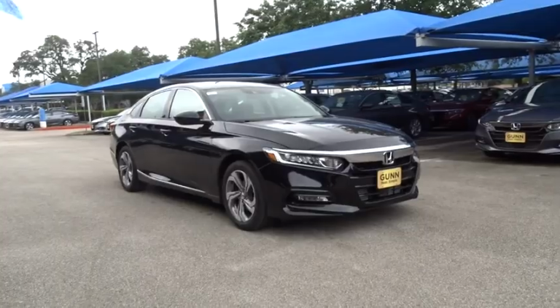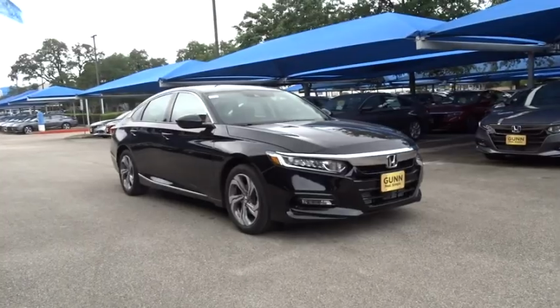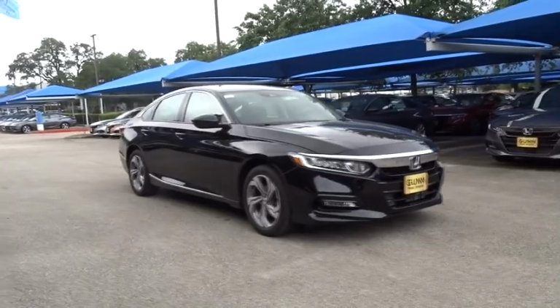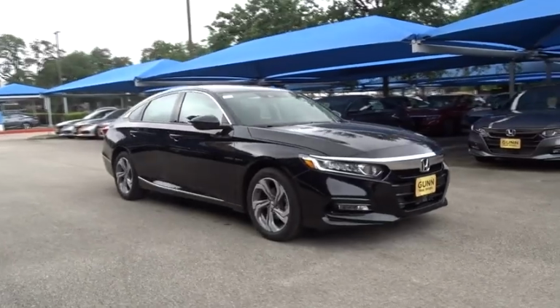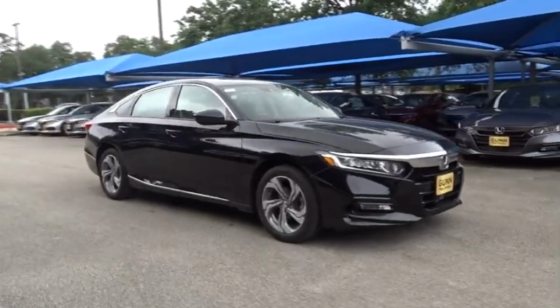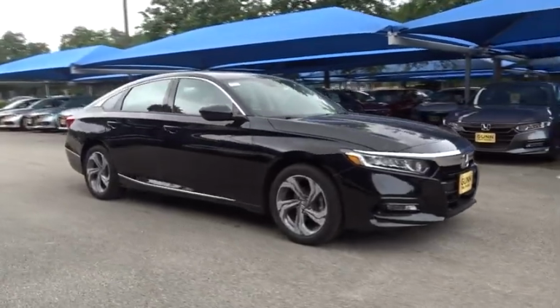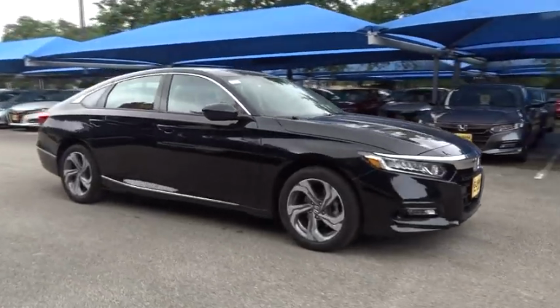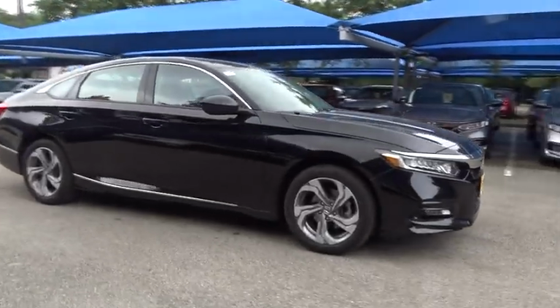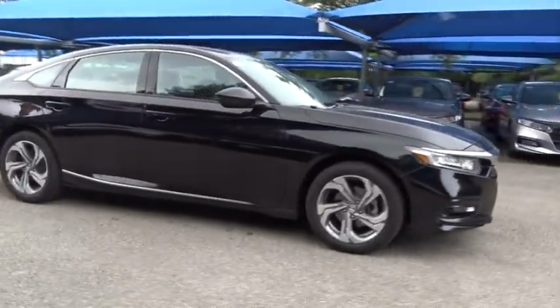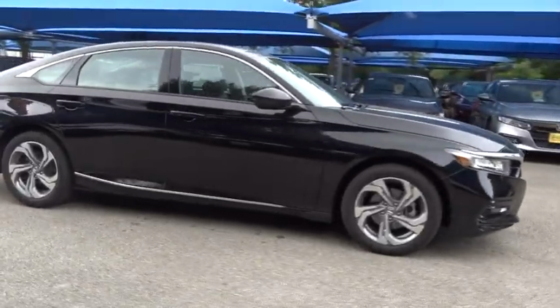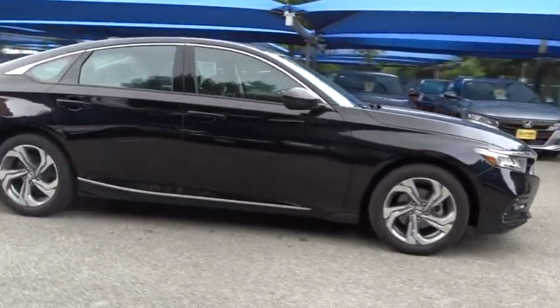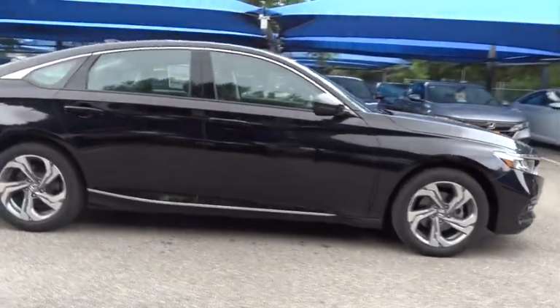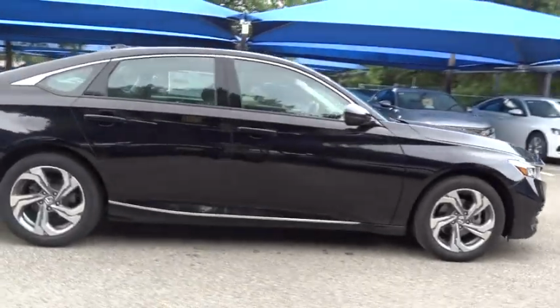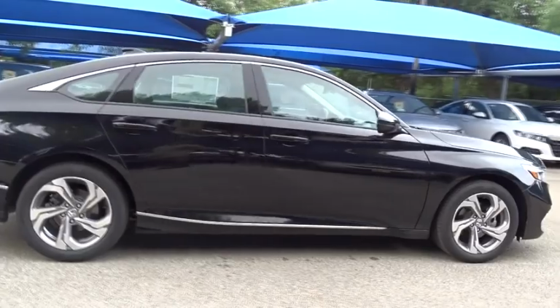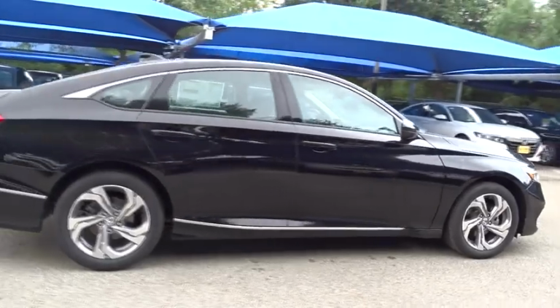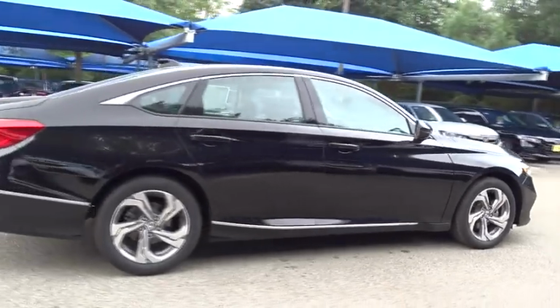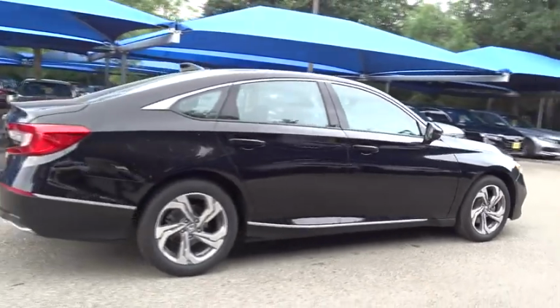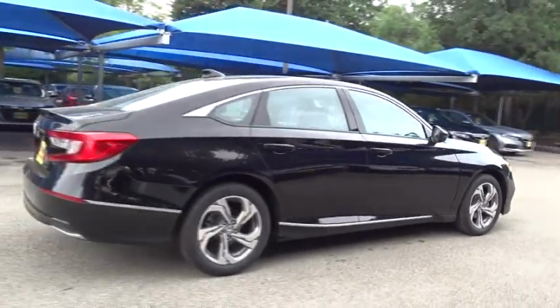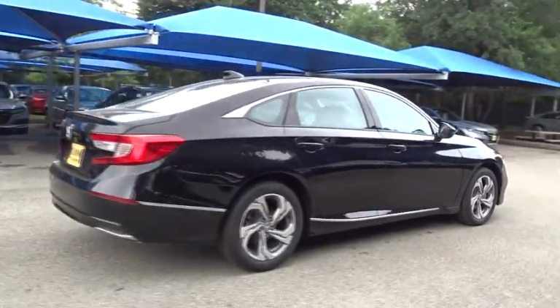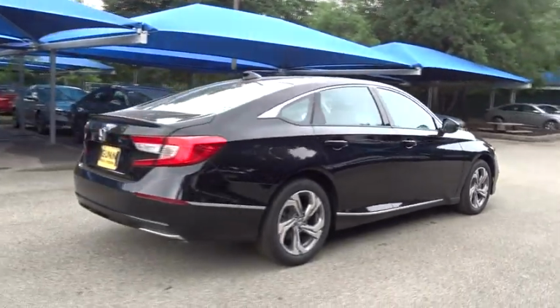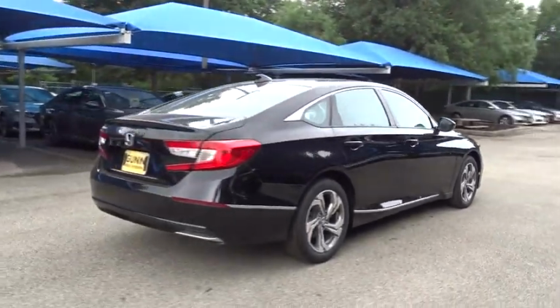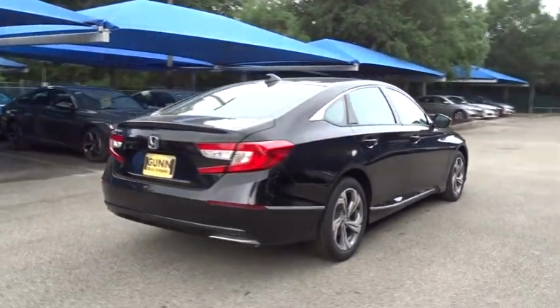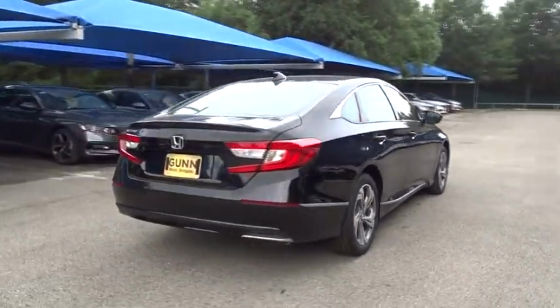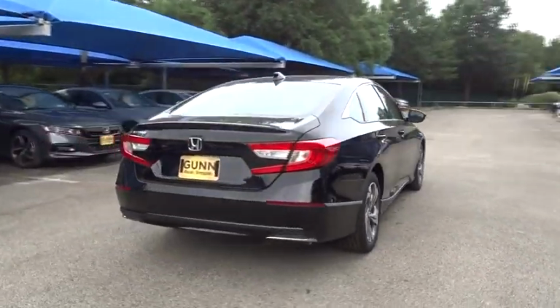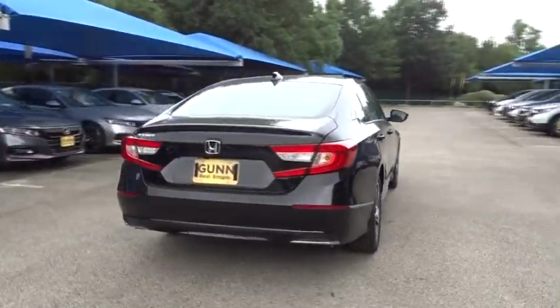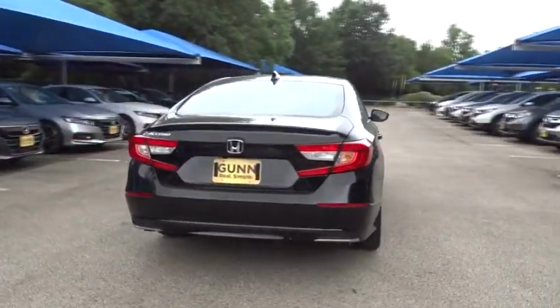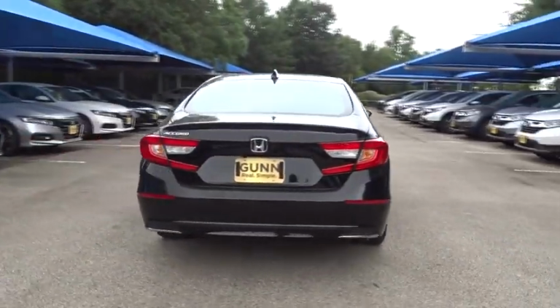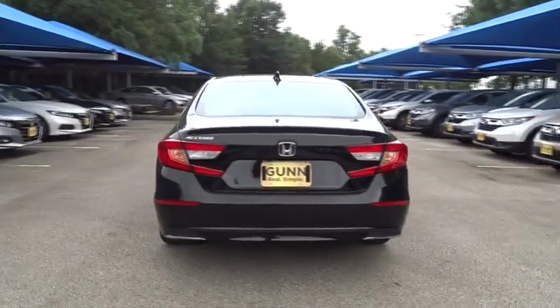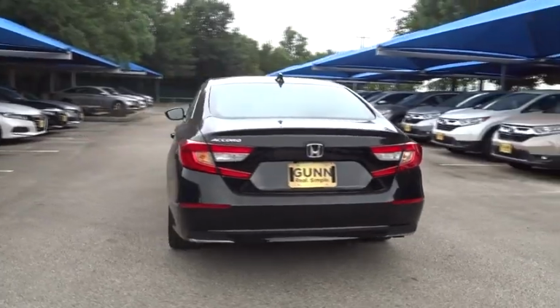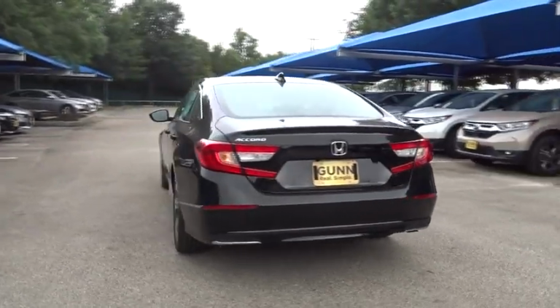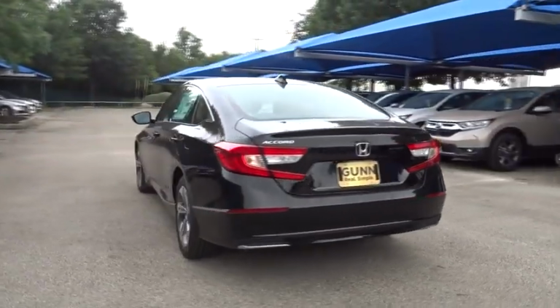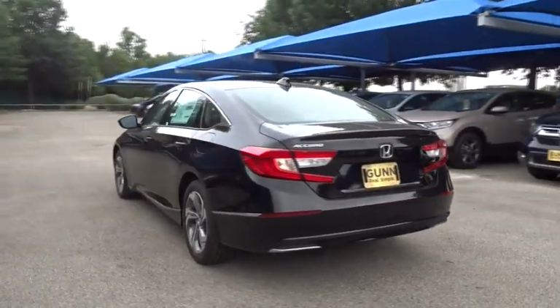2019 Honda Accord. Ingeniously simple, yet overflowing with luxury and technological creativity. All that and more in the Accord. Here are some of this vehicle's great options.